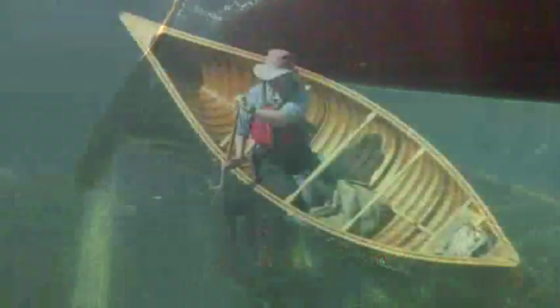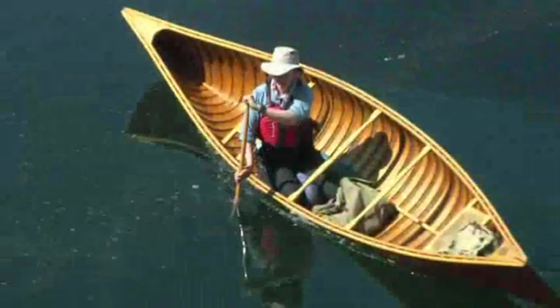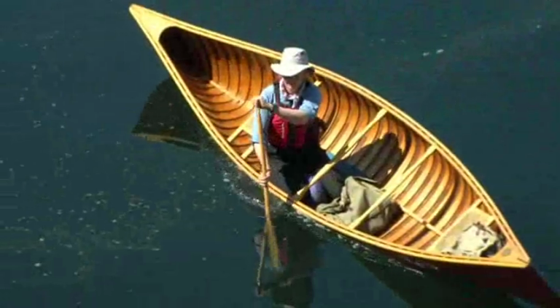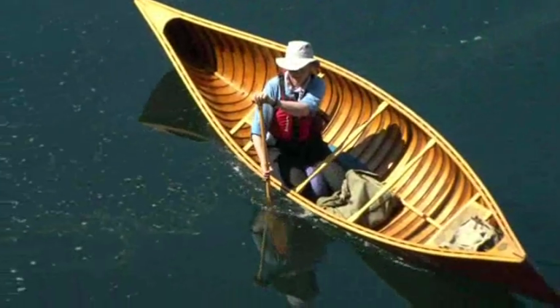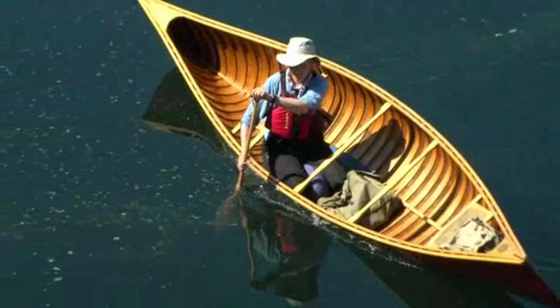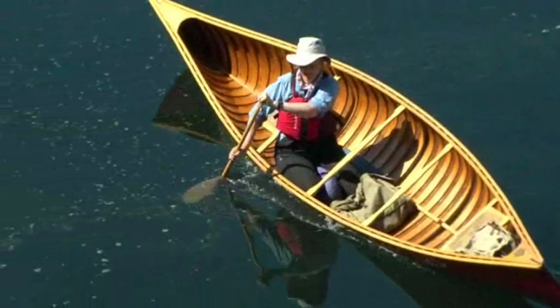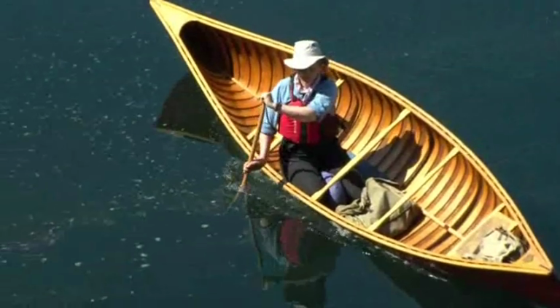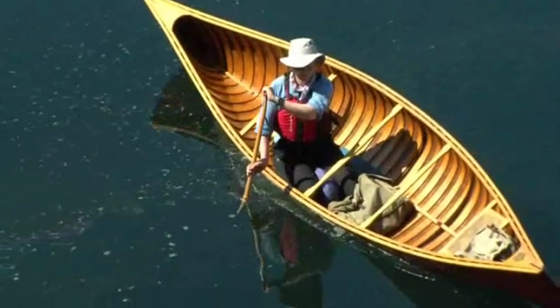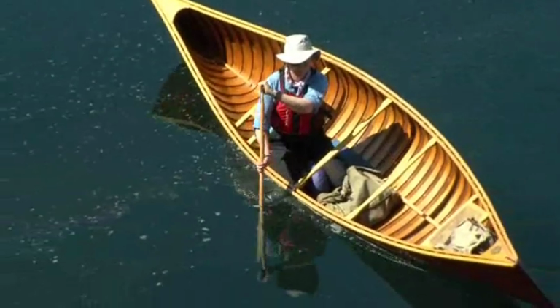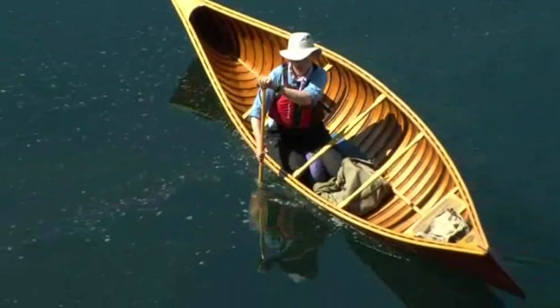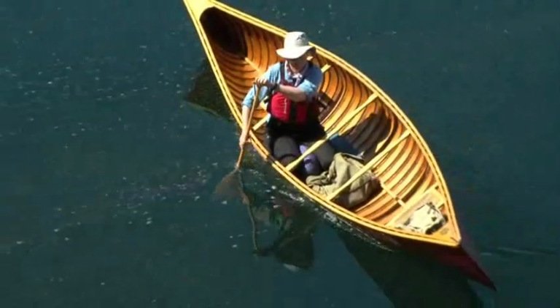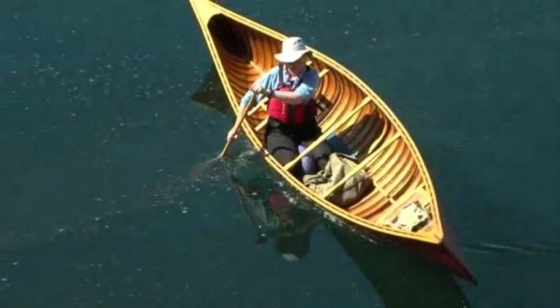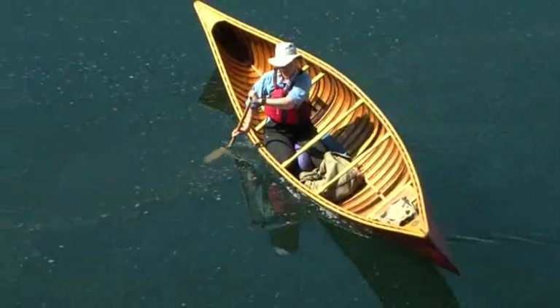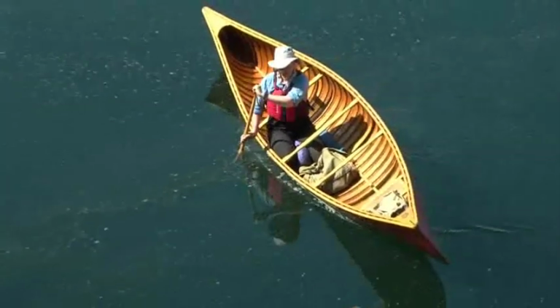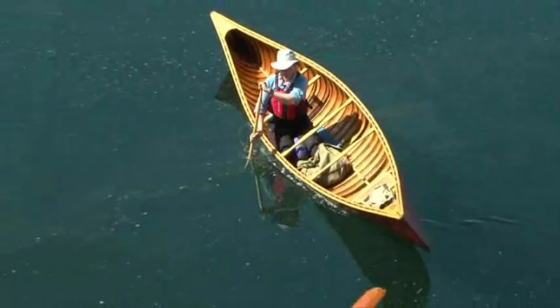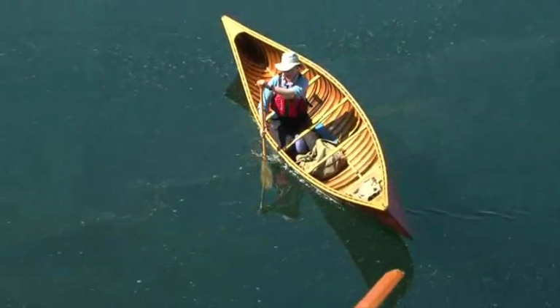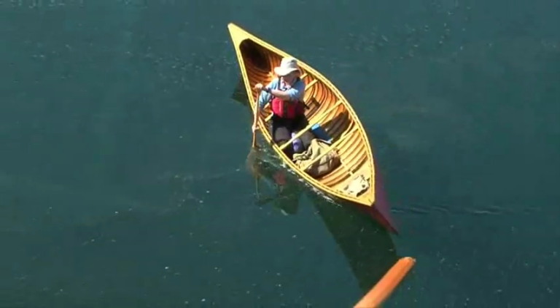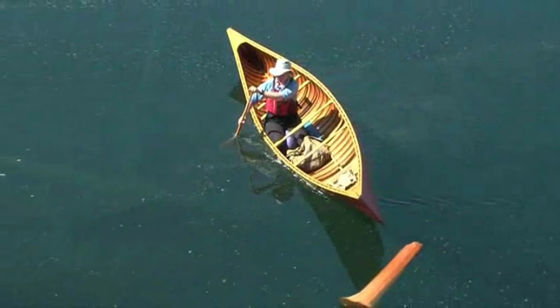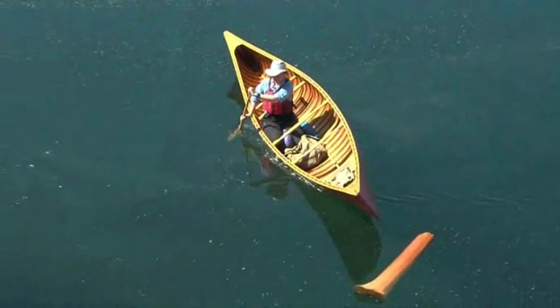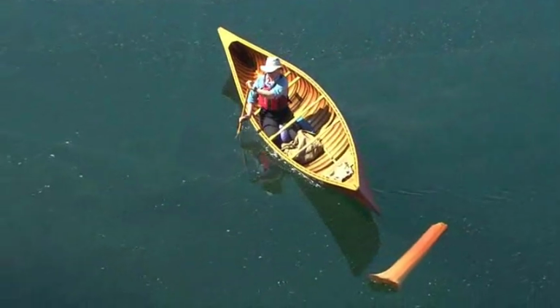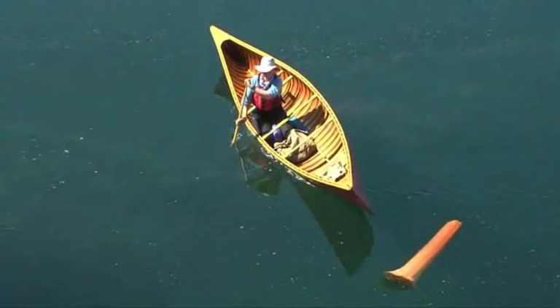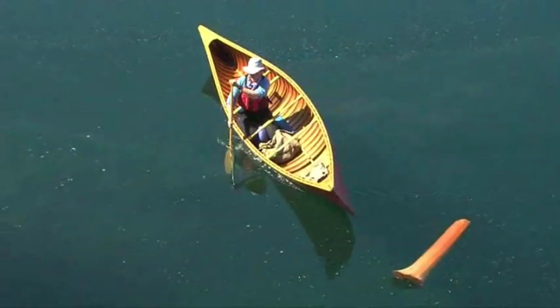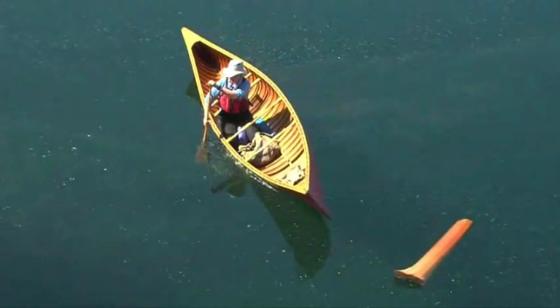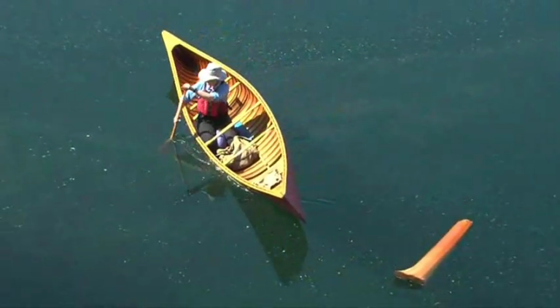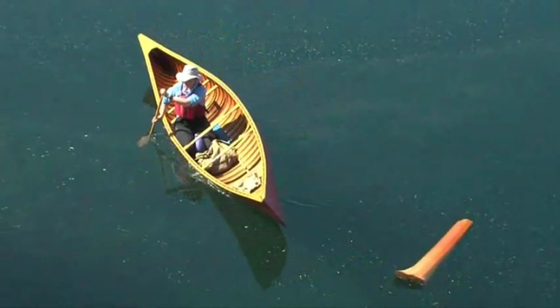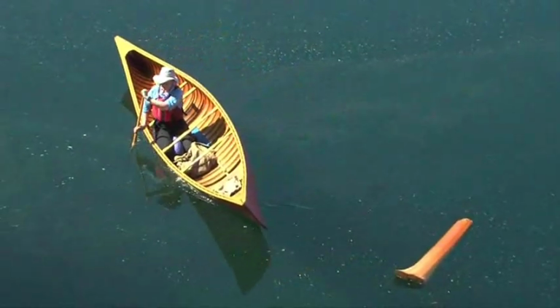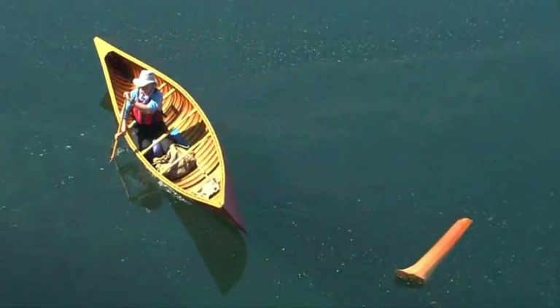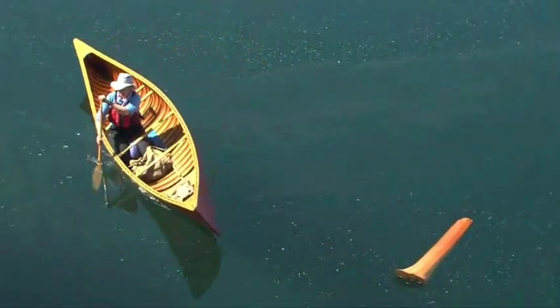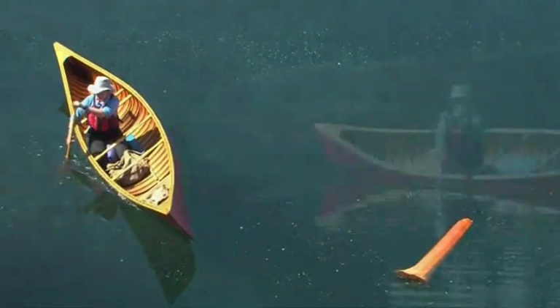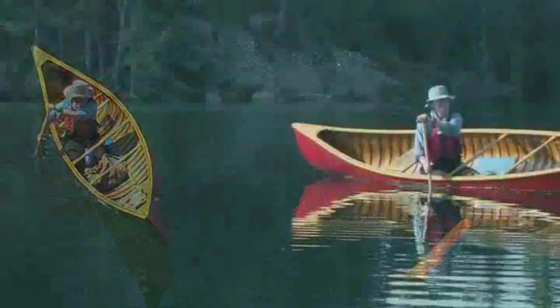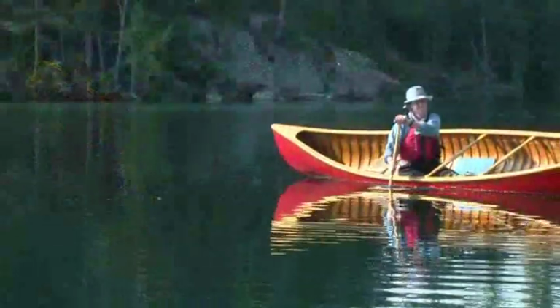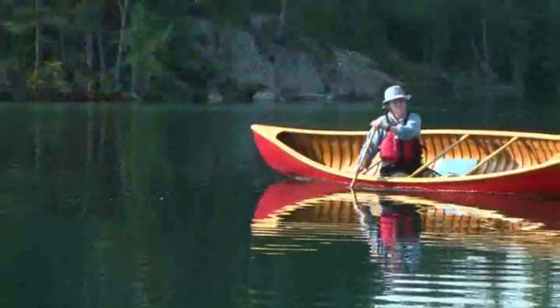The sculling draw is an advanced variation of the draw that moves the canoe sideways to your paddling side. What's nice about it is it has constant pressure on the blade throughout the stroke. And now to break it down.